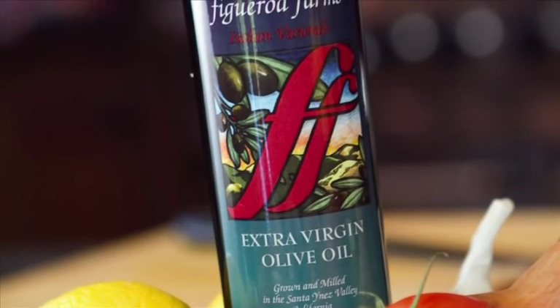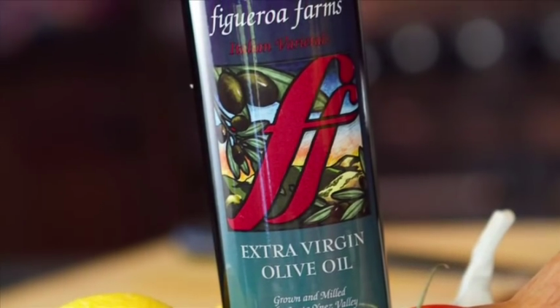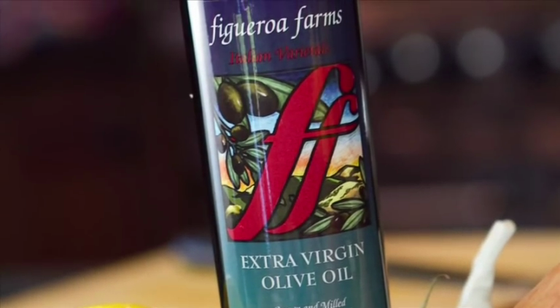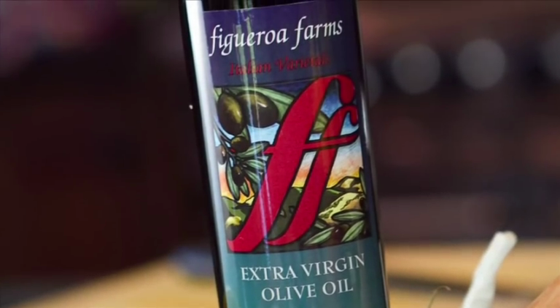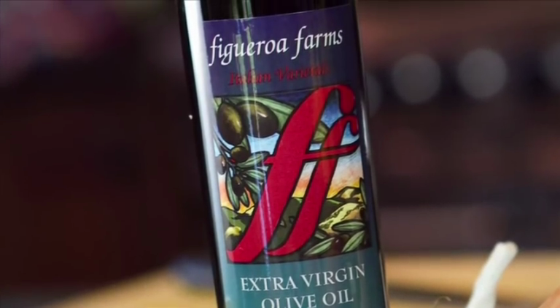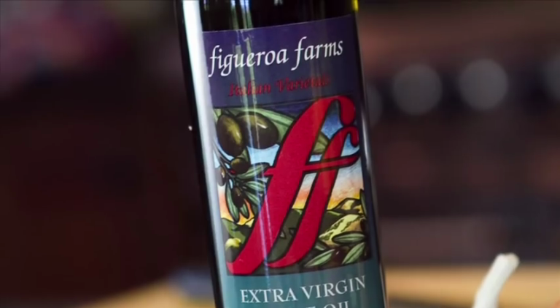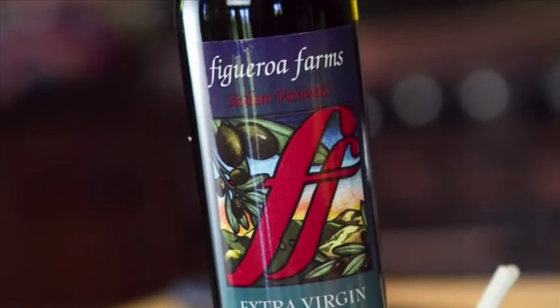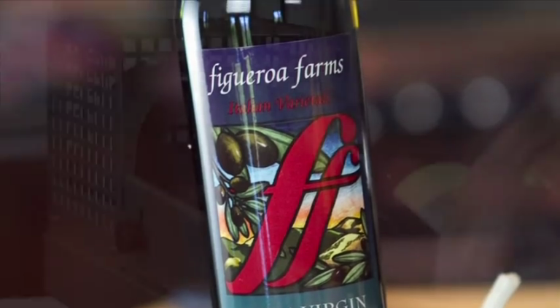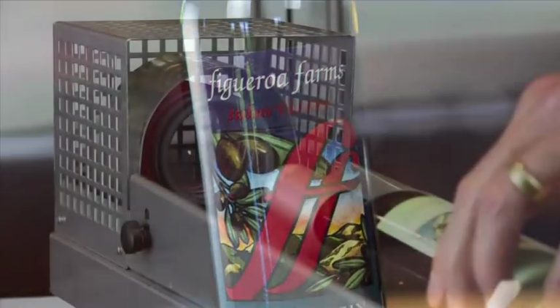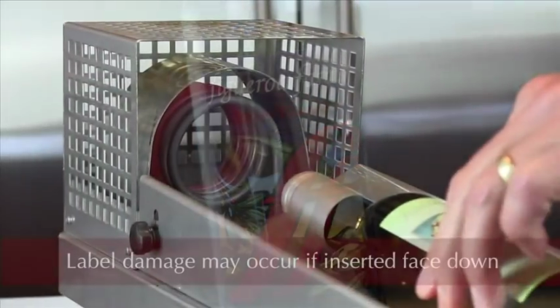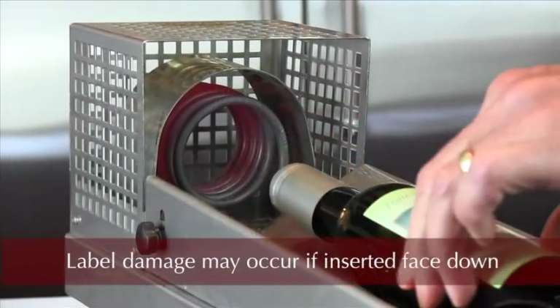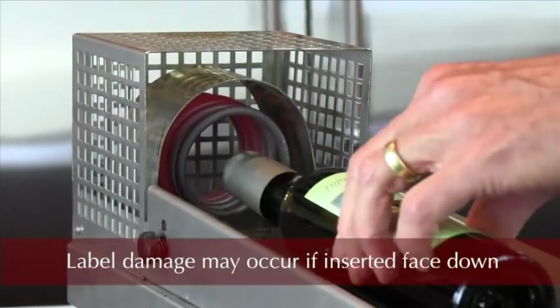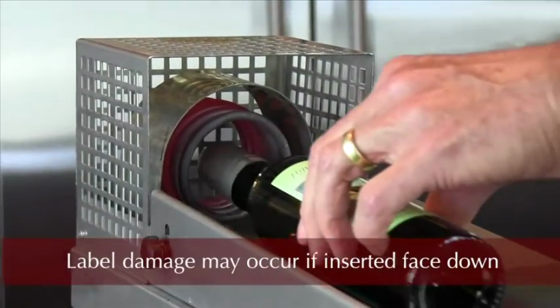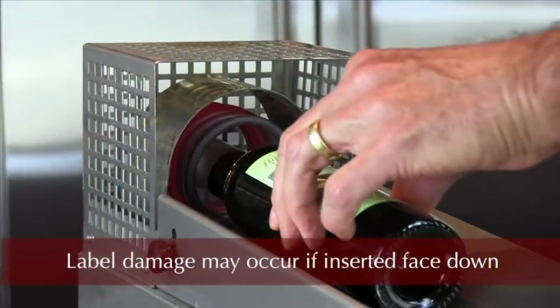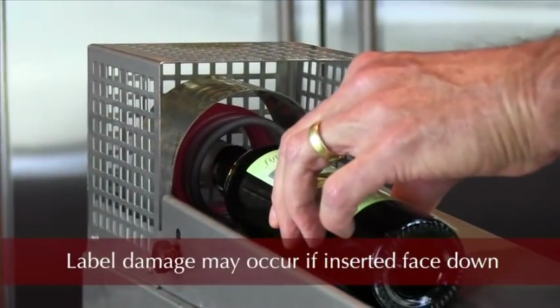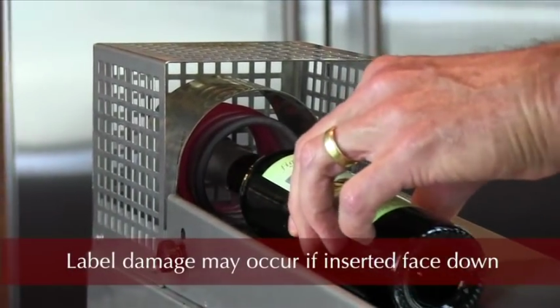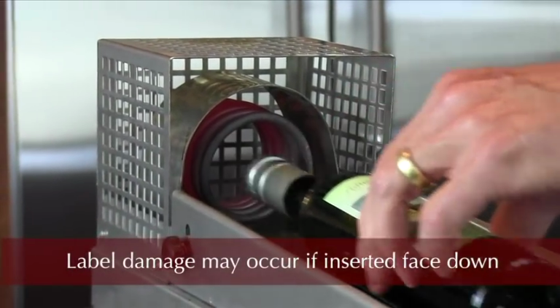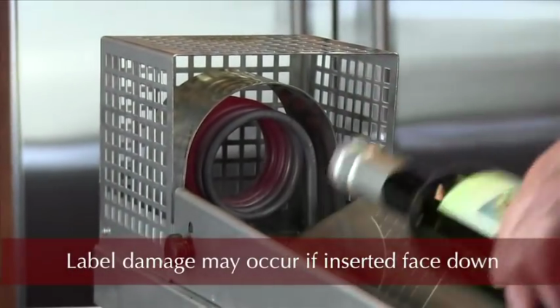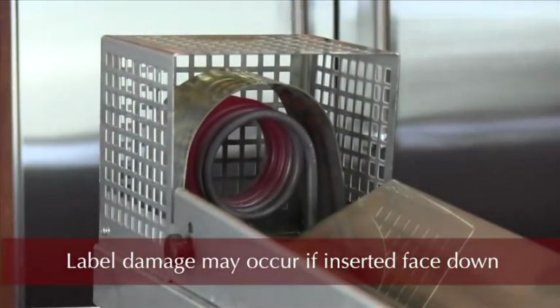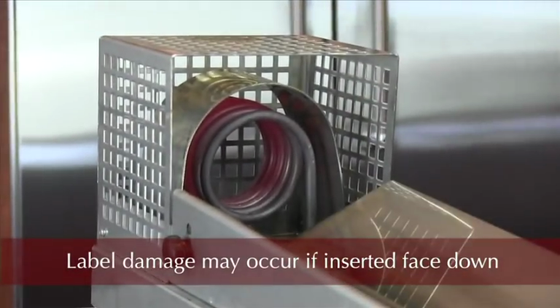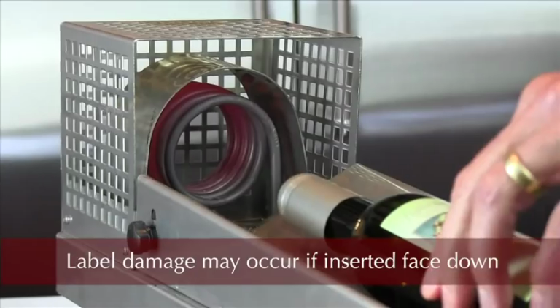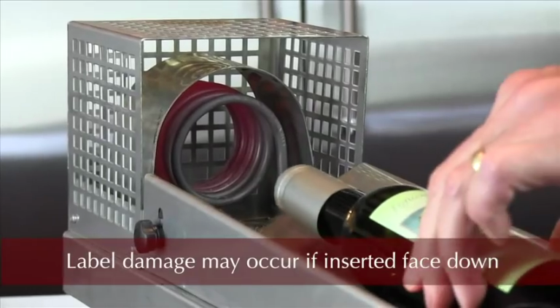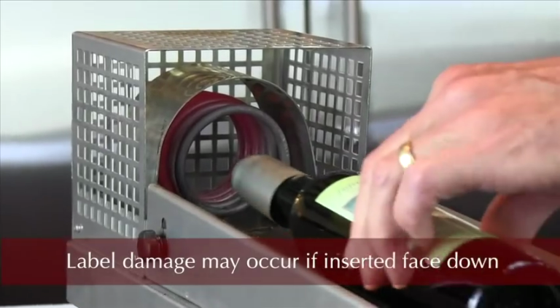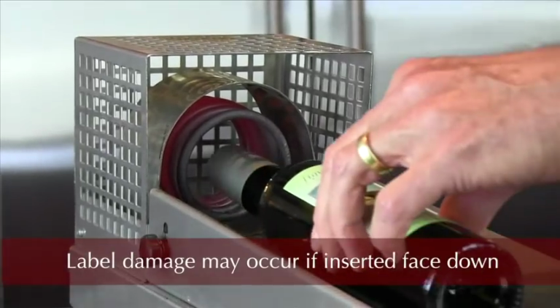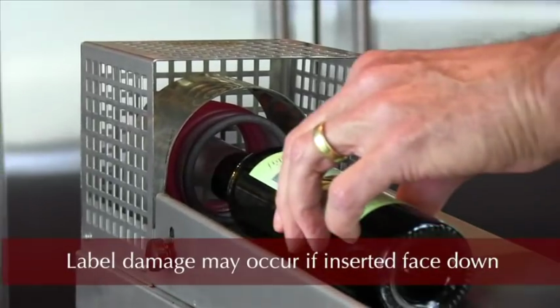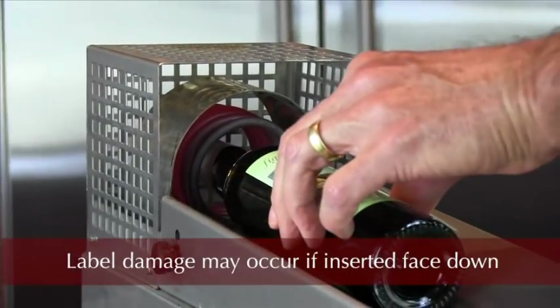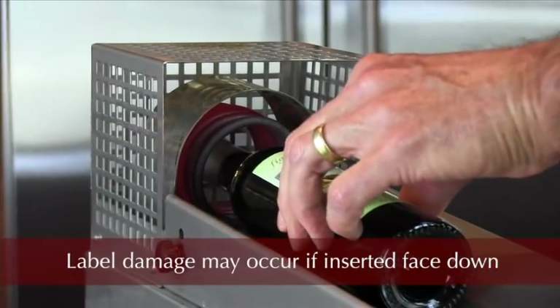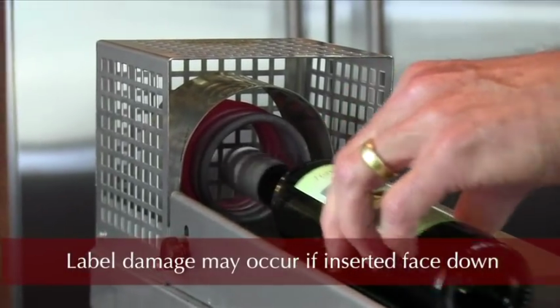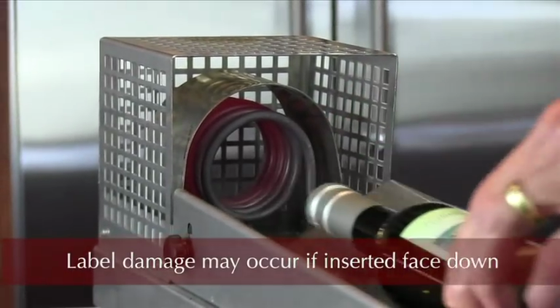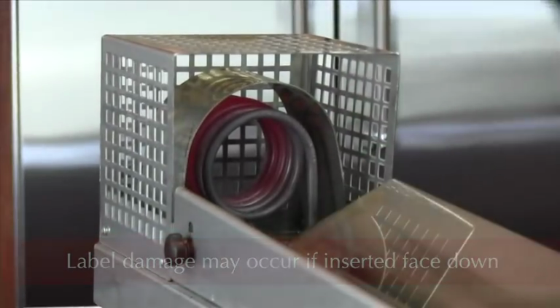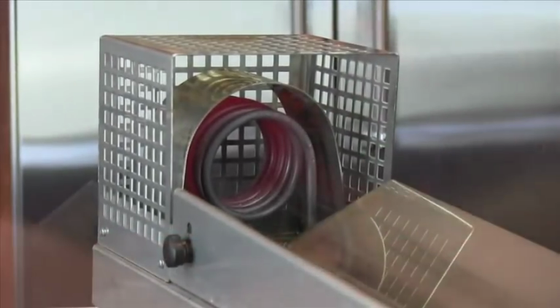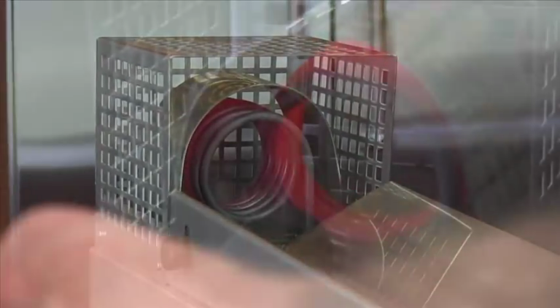Keep in mind that if you do label your bottles first, the bottle should be placed so that the label does not rub in the cradle when you slide it in and out of the coil, otherwise it could be damaged.